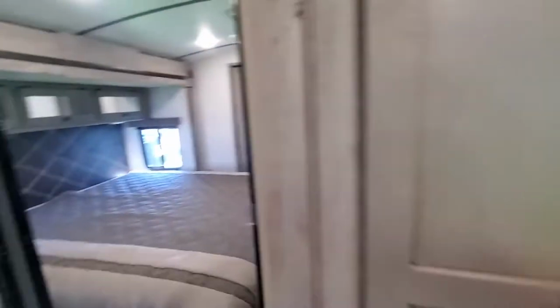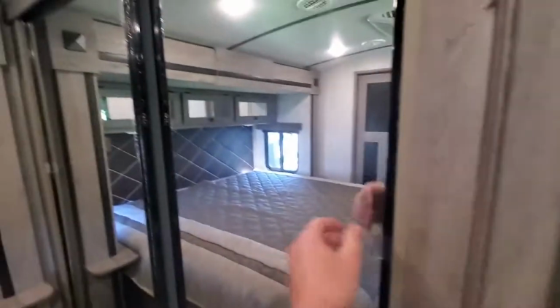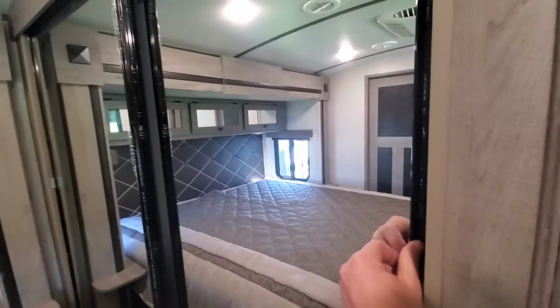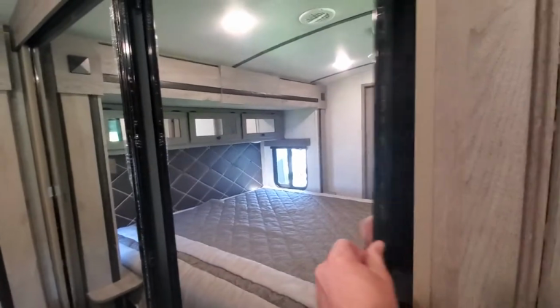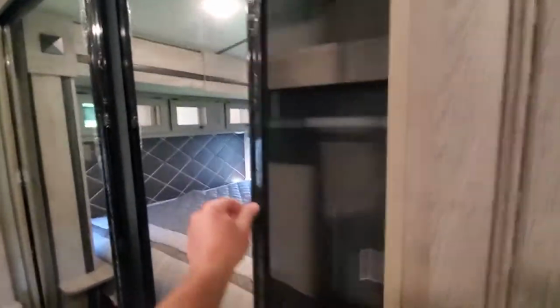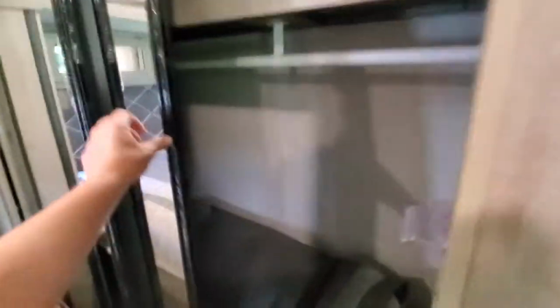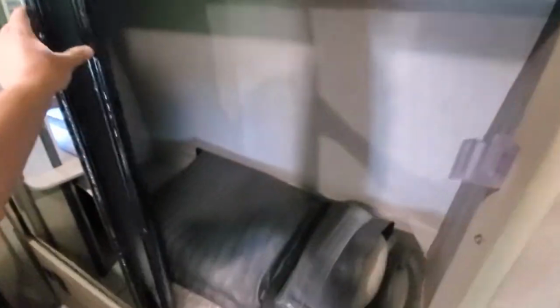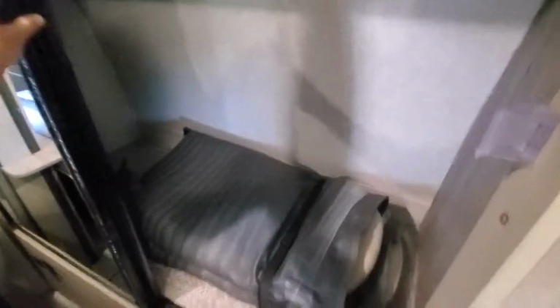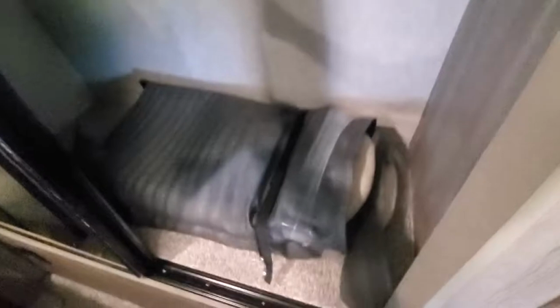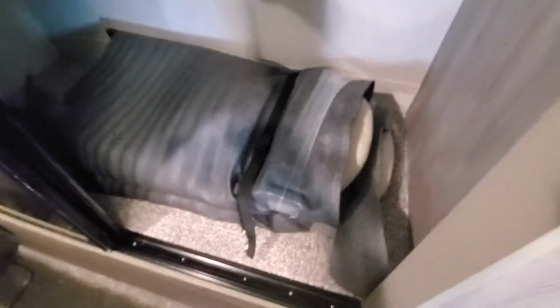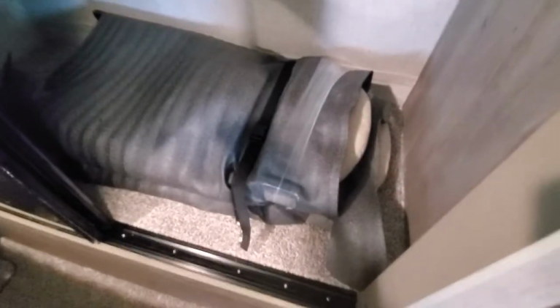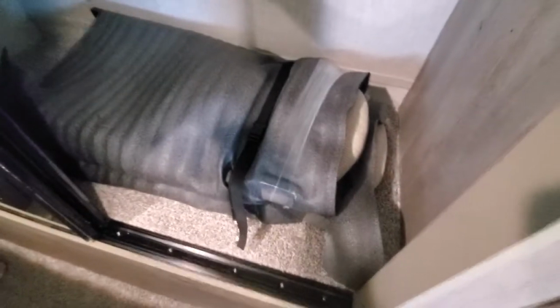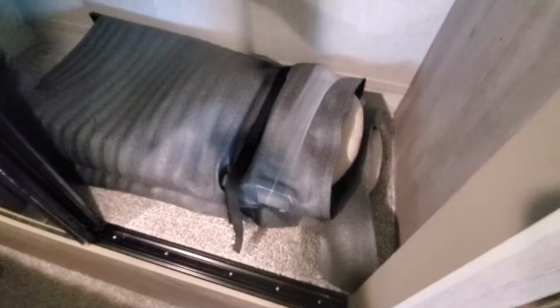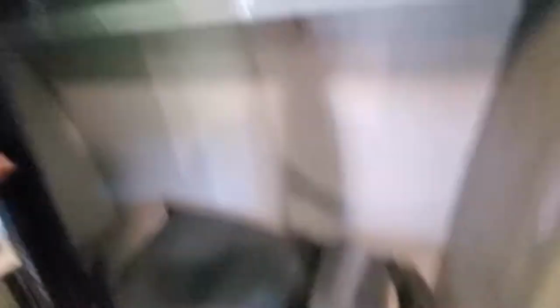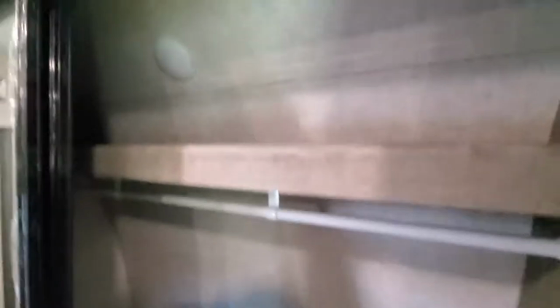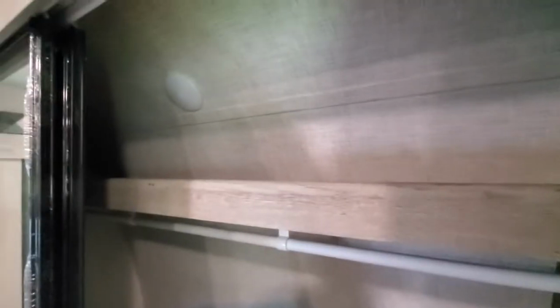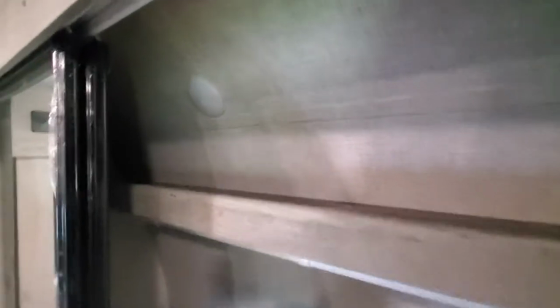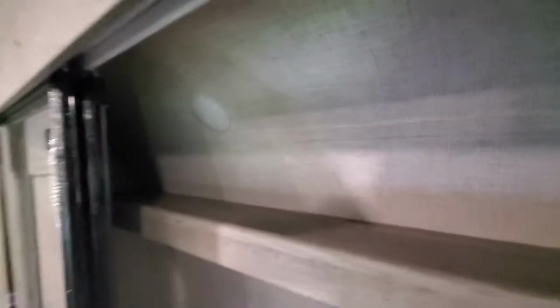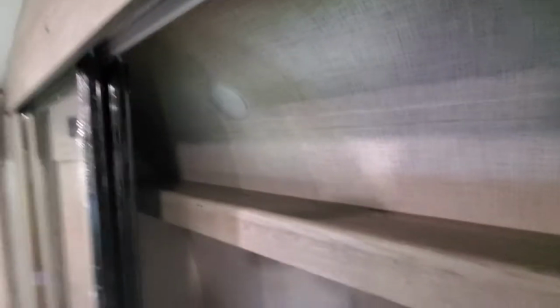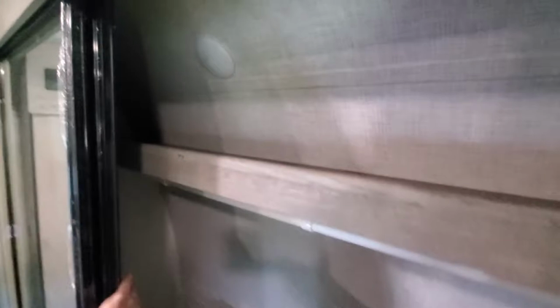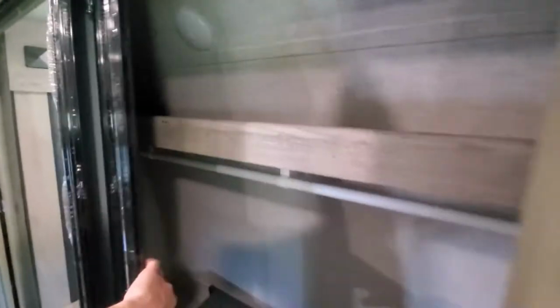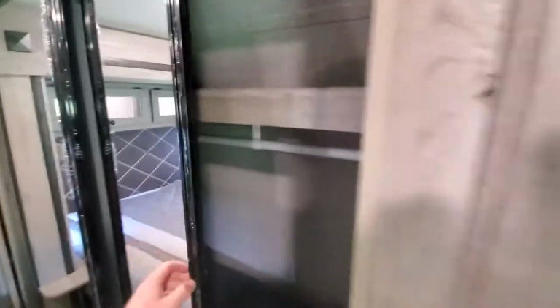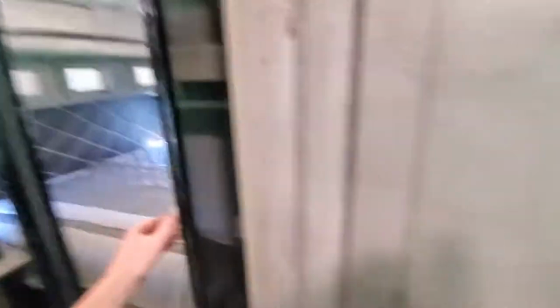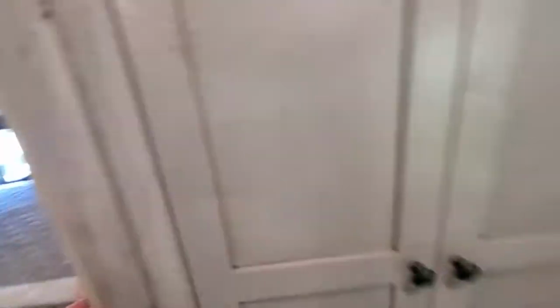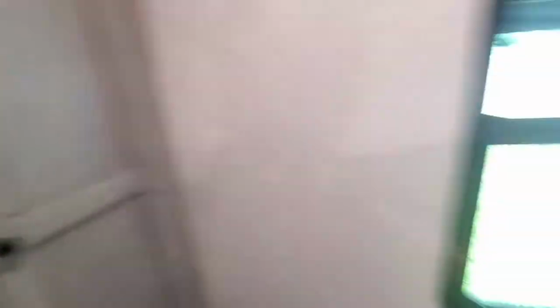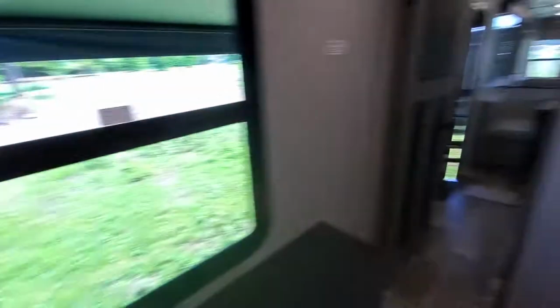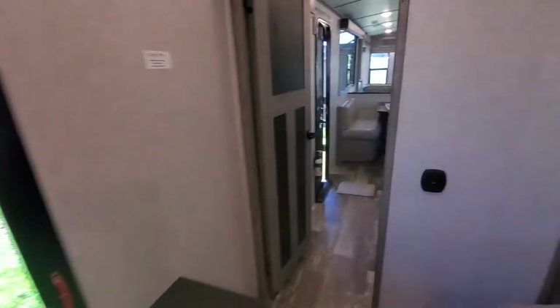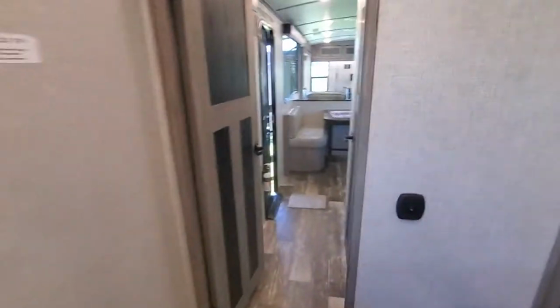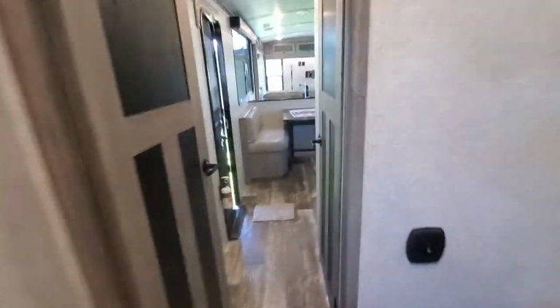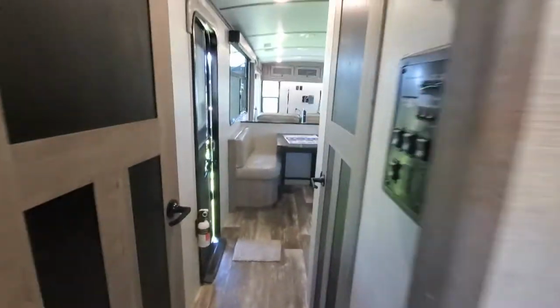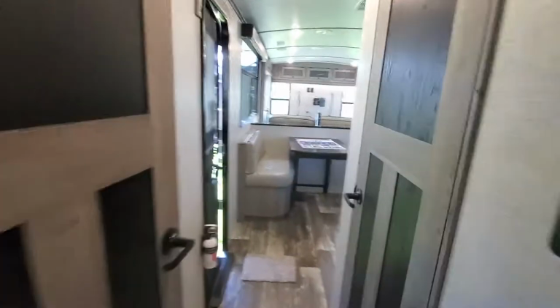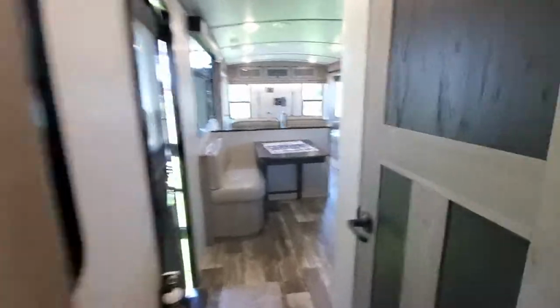You get a nice mirror. Look at that — you get some folding chairs for your dinette in the kitchen. There you have it: 2020 Keystone Outback 341 rear den.